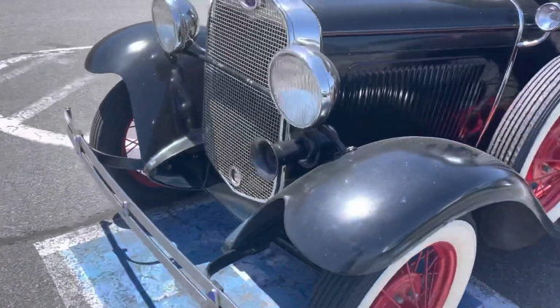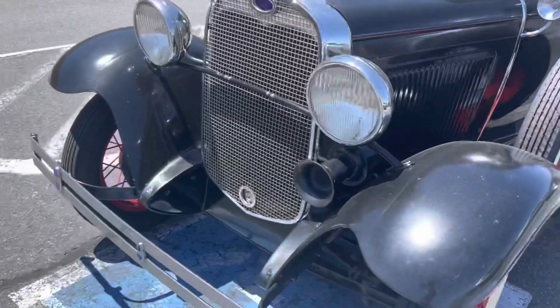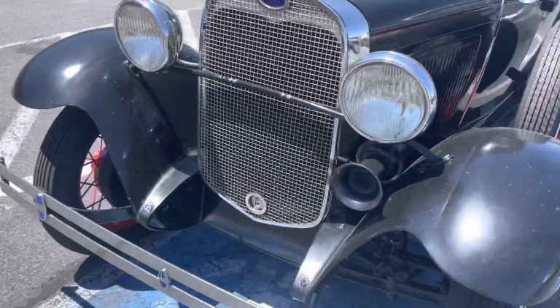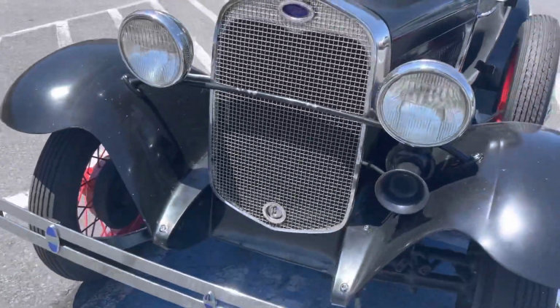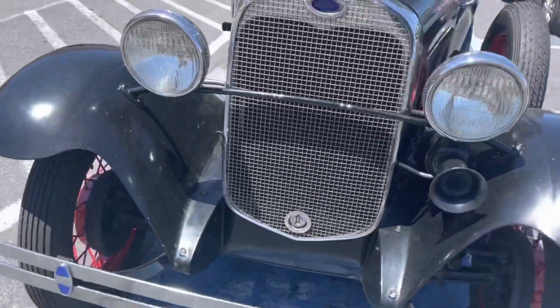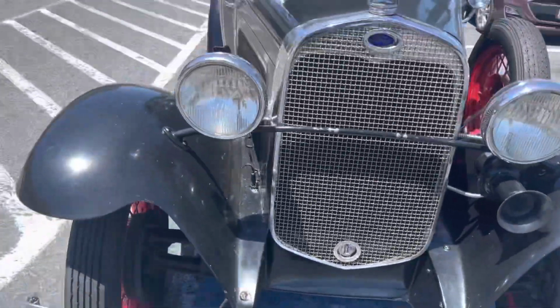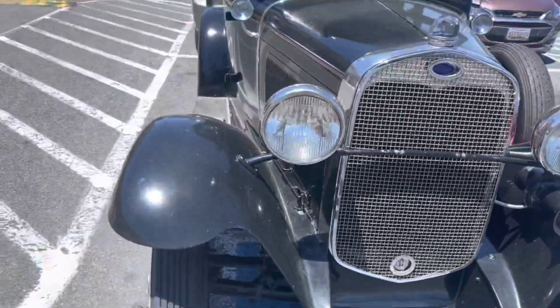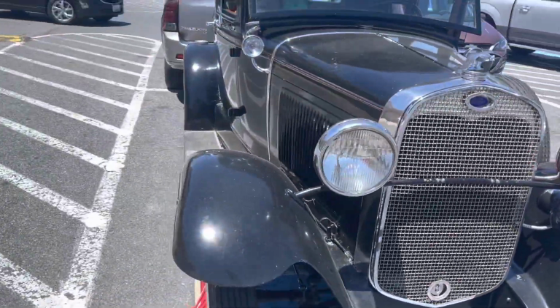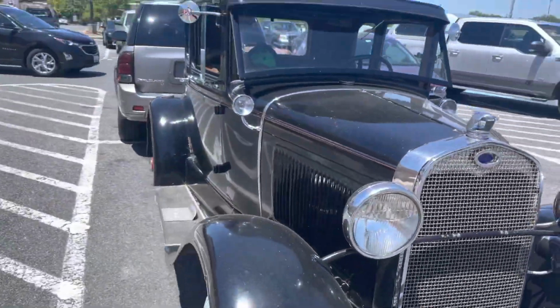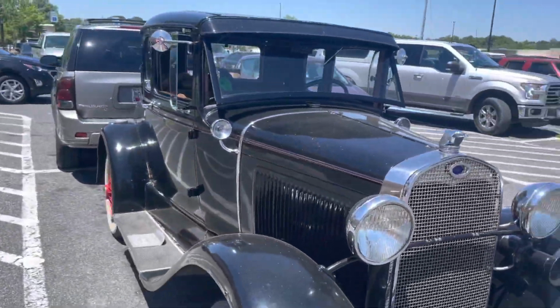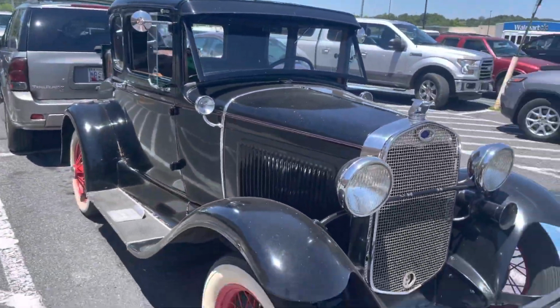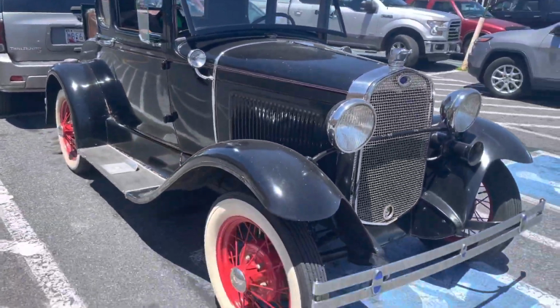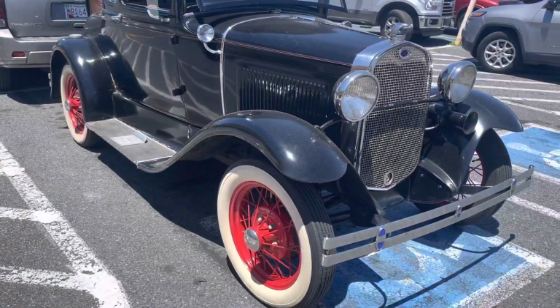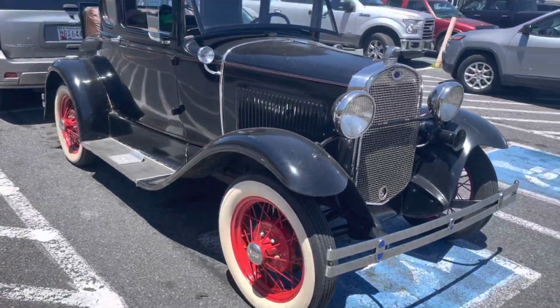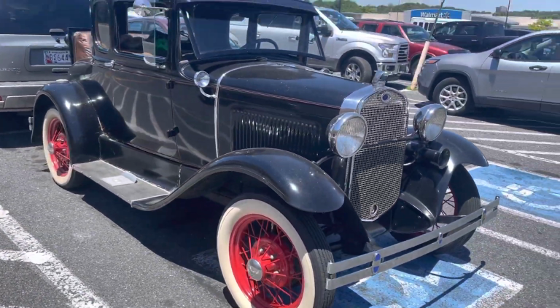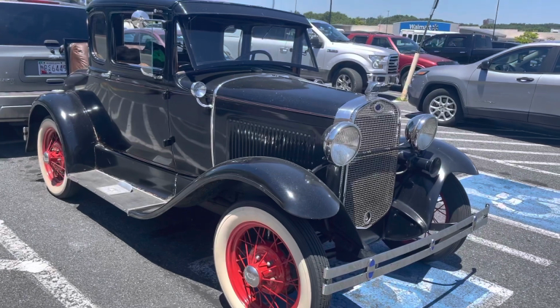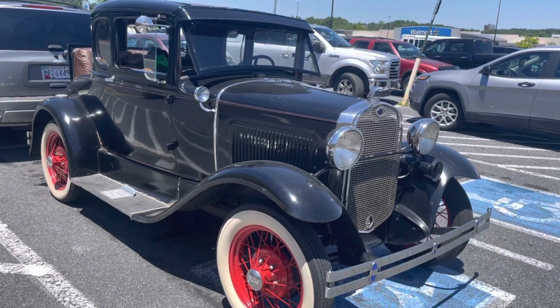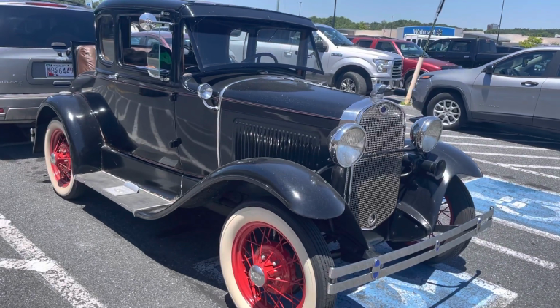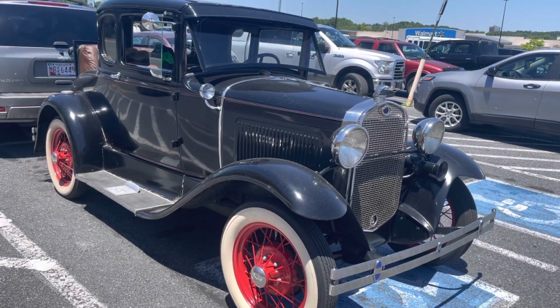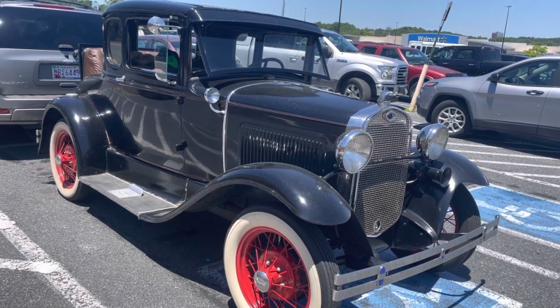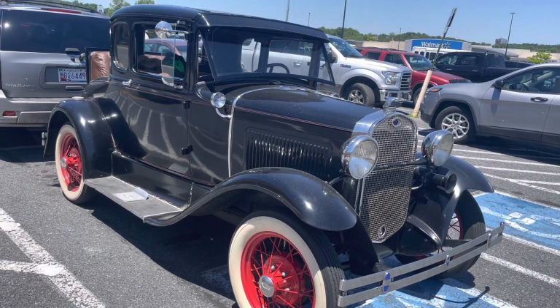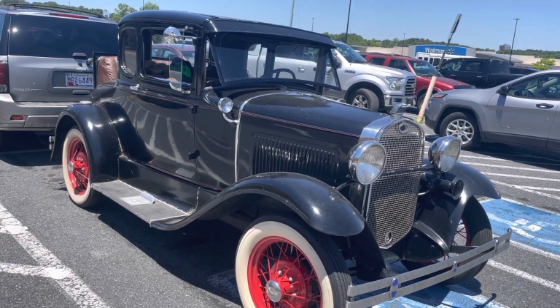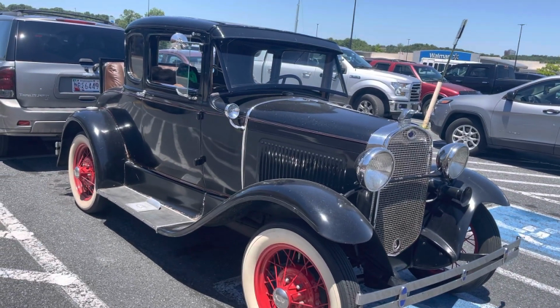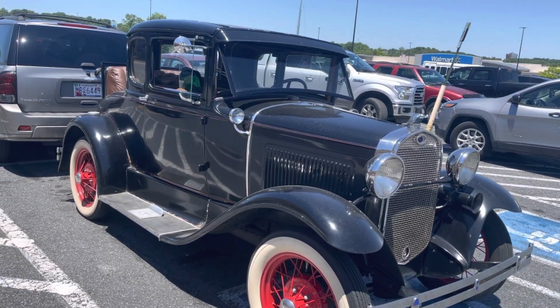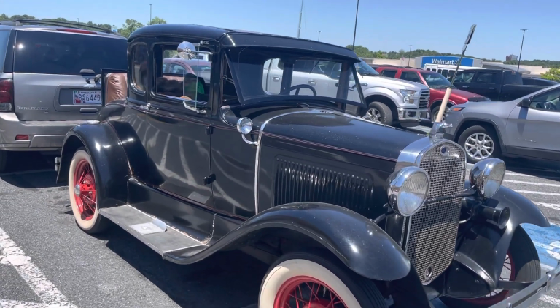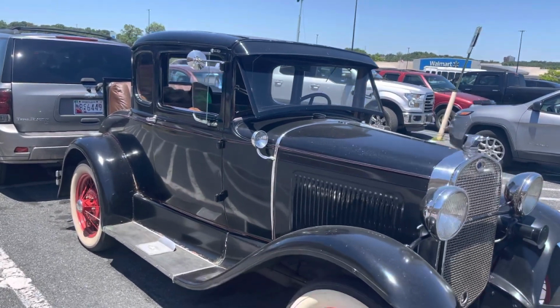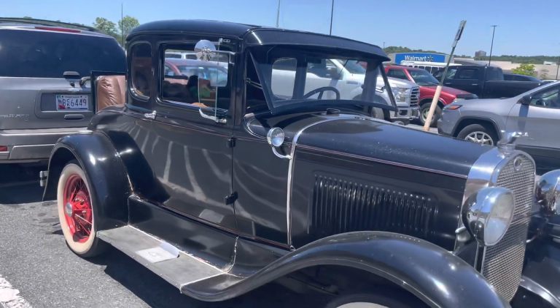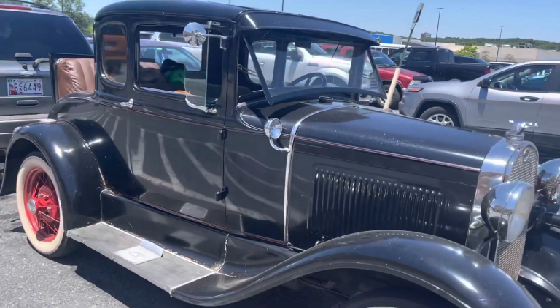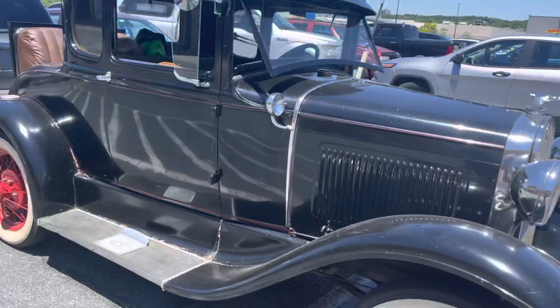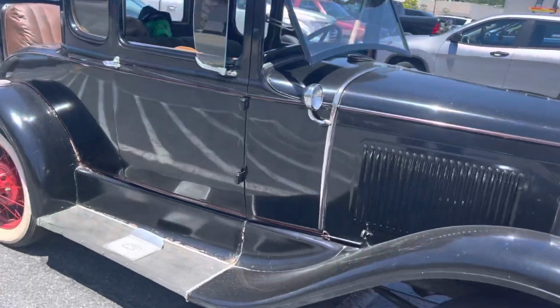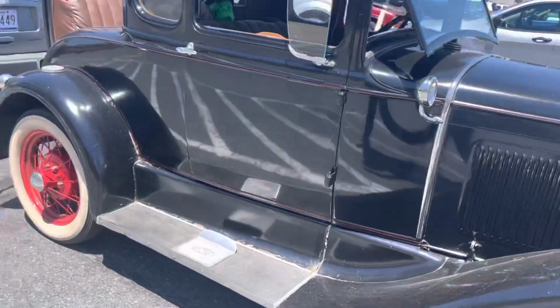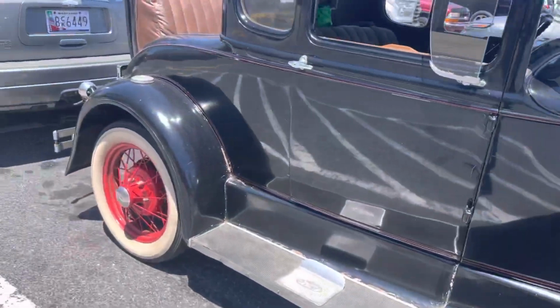It runs really good — a nice, beautiful, well-kept car that takes you back to an old age. This is a Ford from back in 1920. Alright guys, that's it for today. Thank you, bye bye.